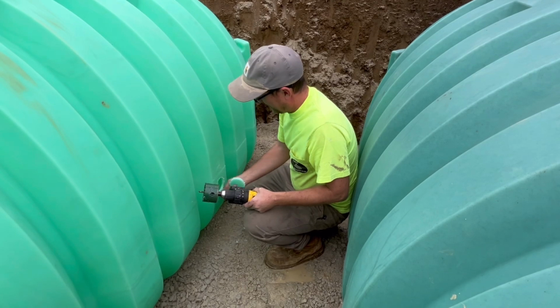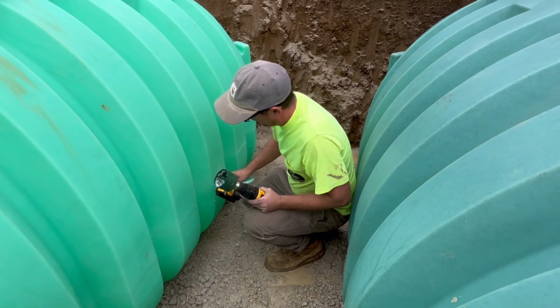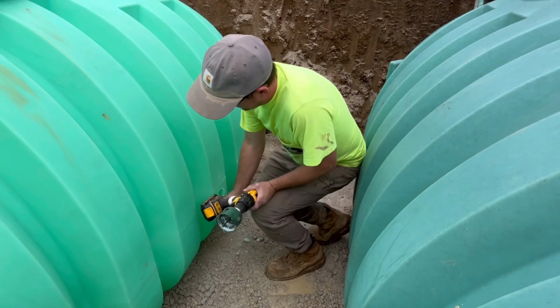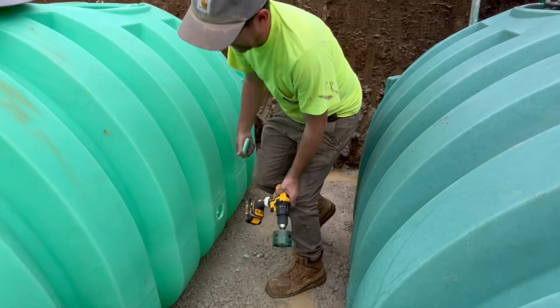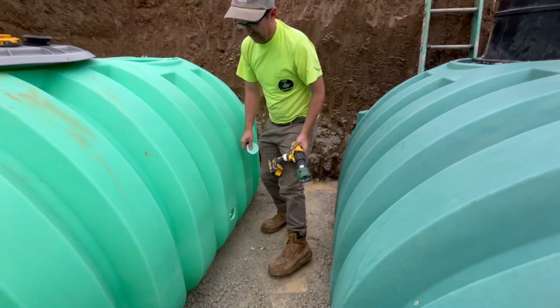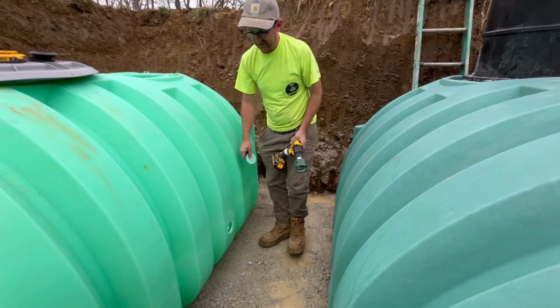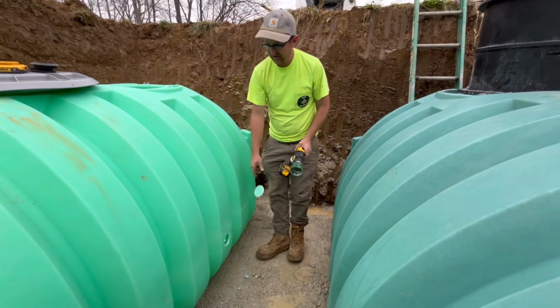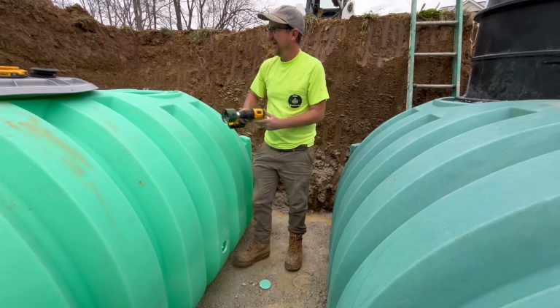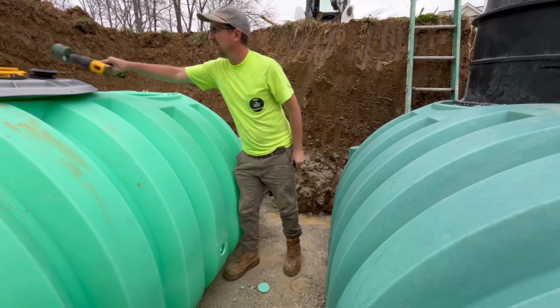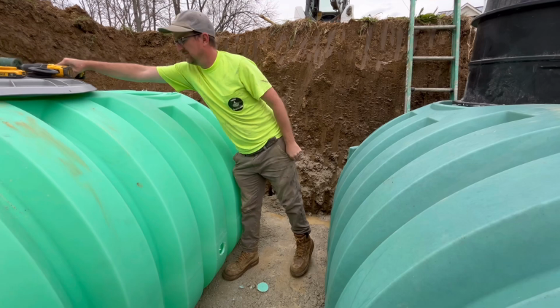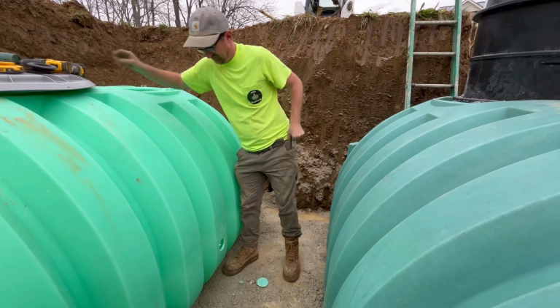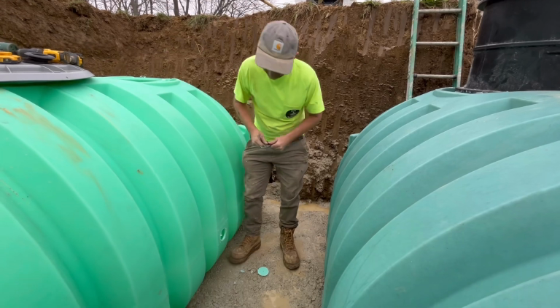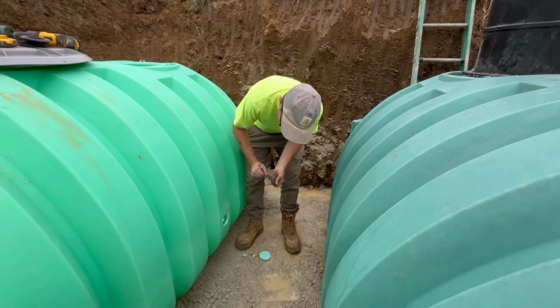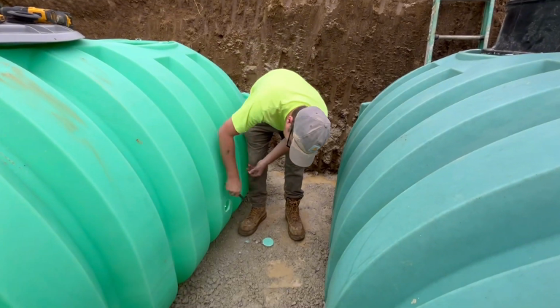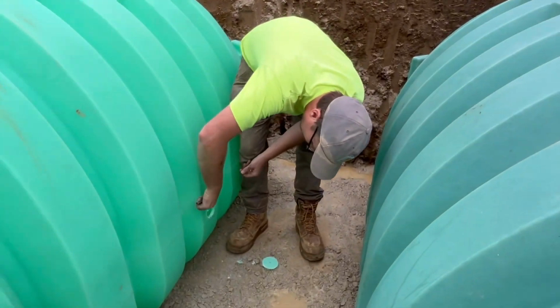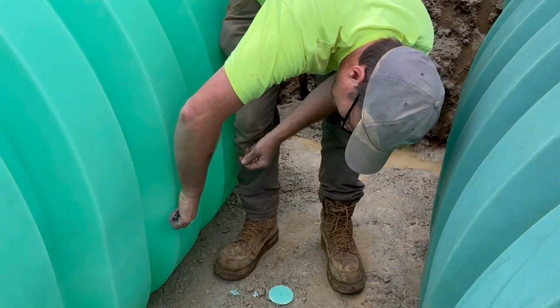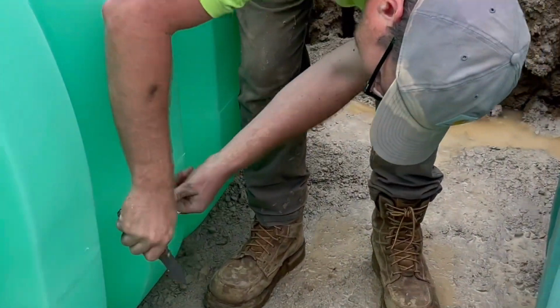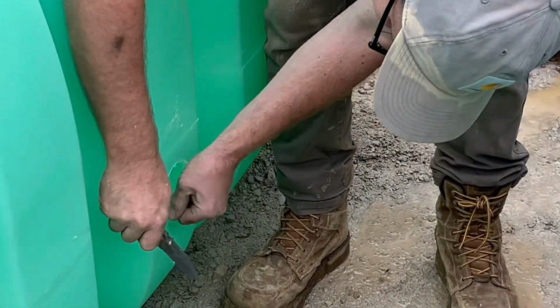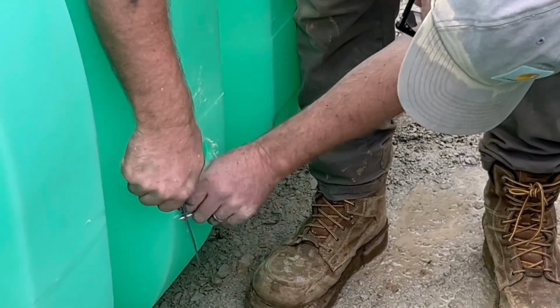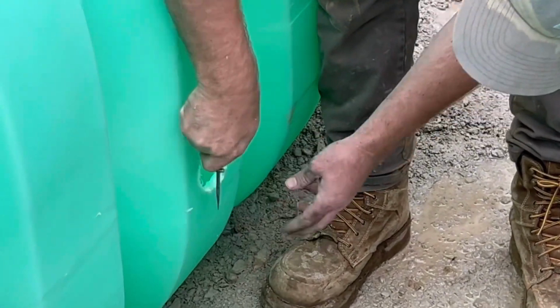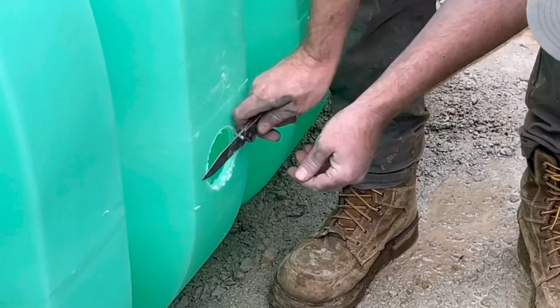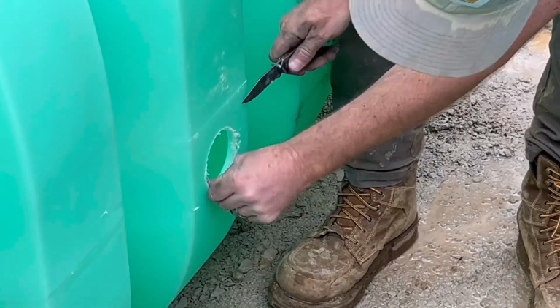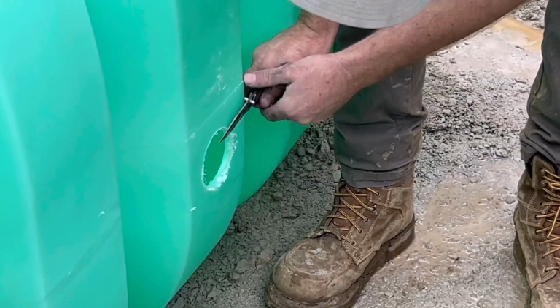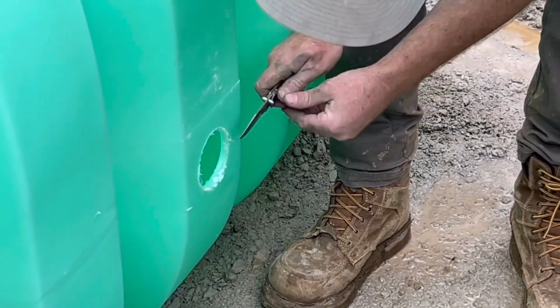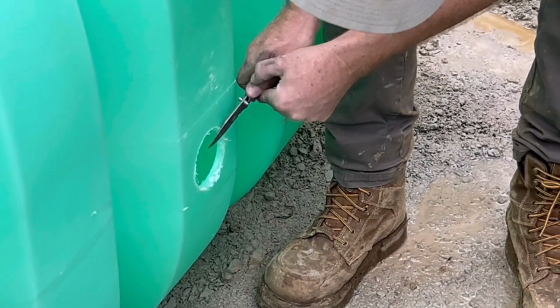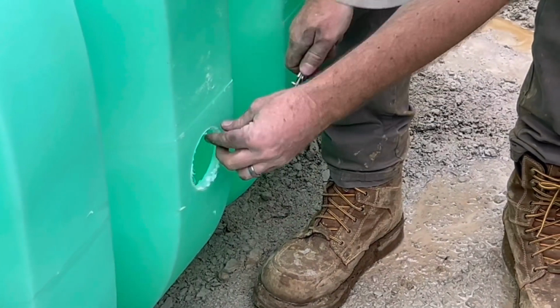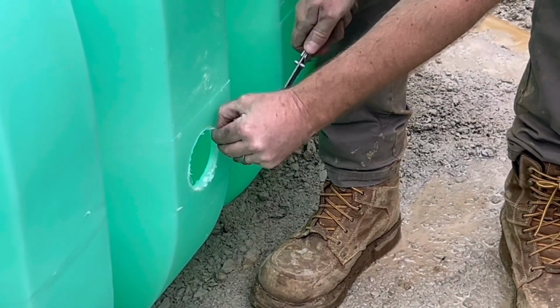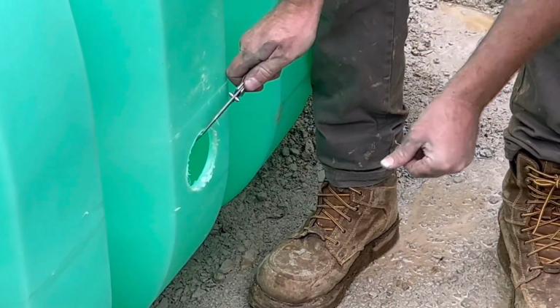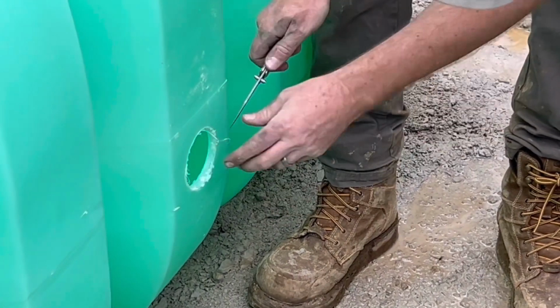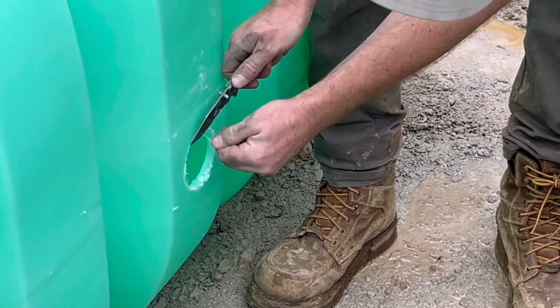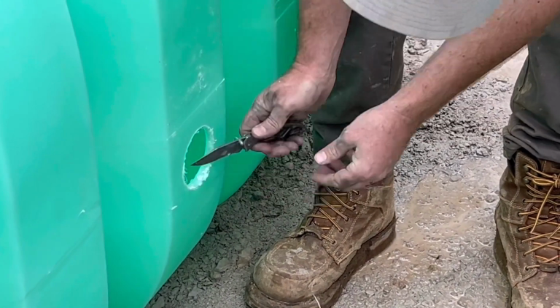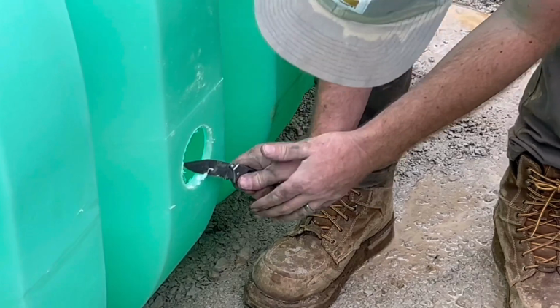We're going to take a pocket knife and clear out the edges here to make sure we have an exactly 3-inch hole.